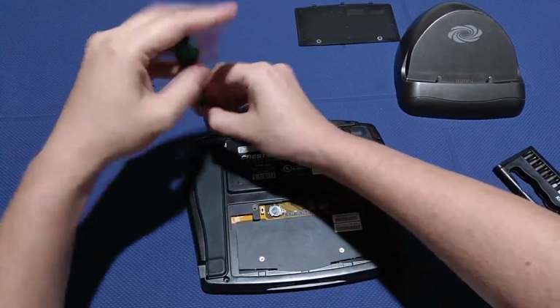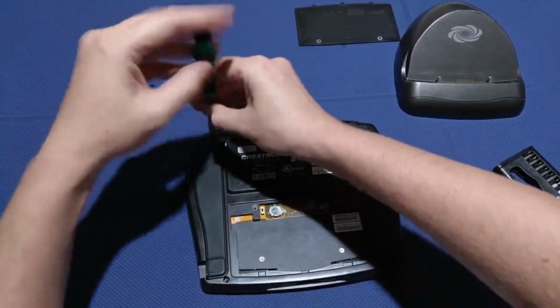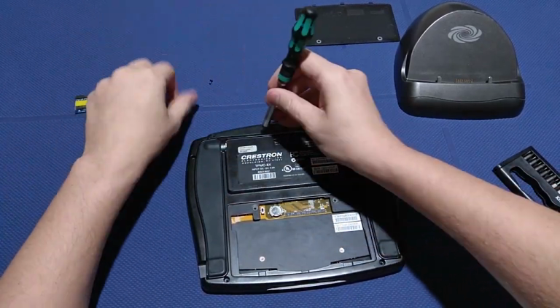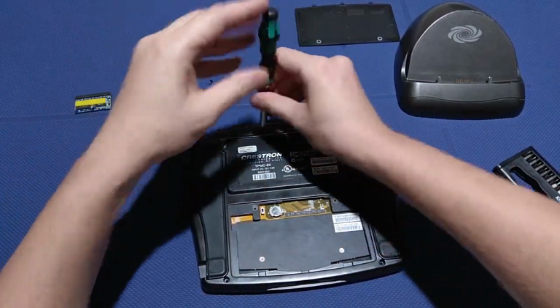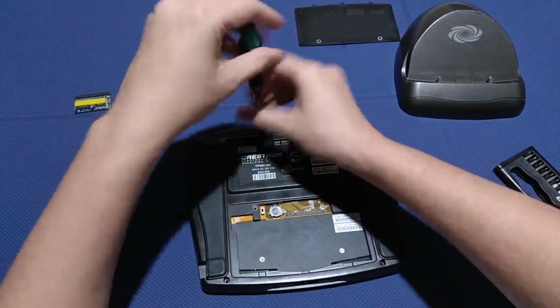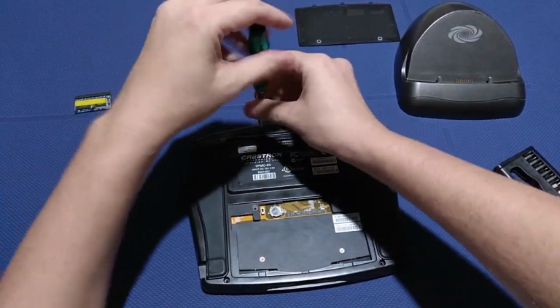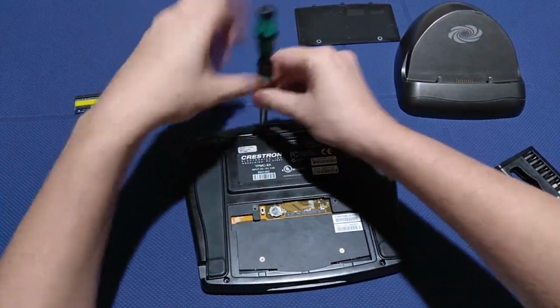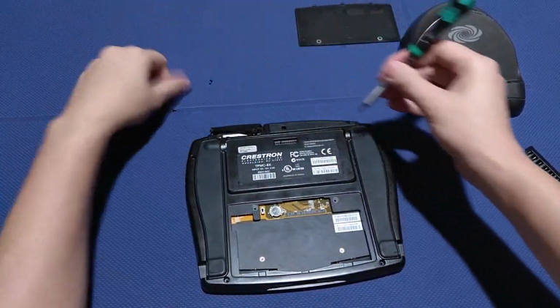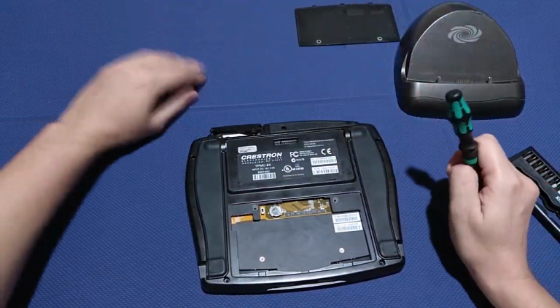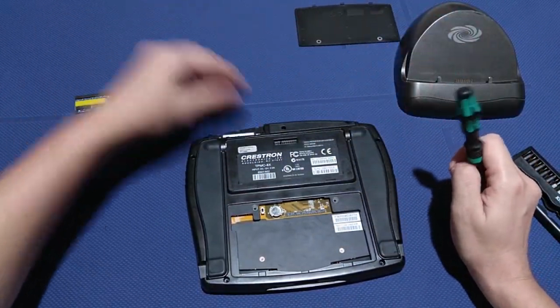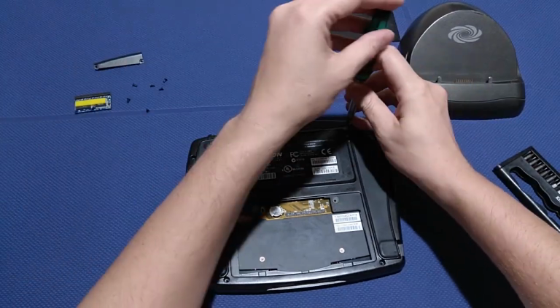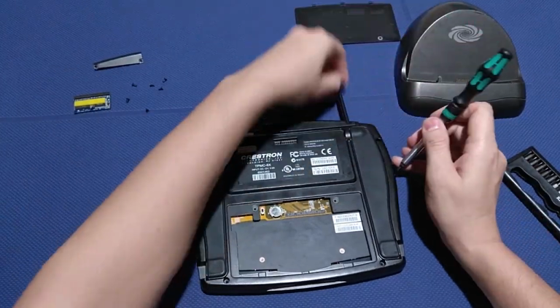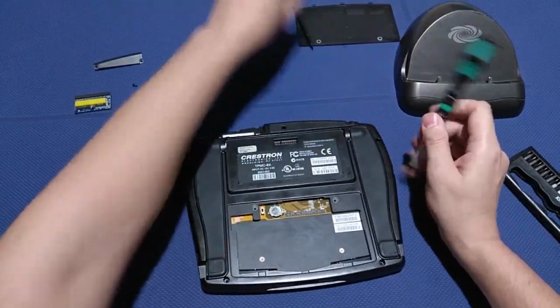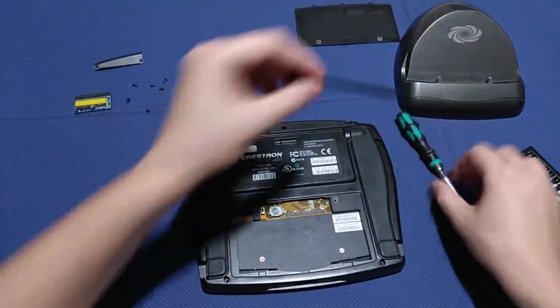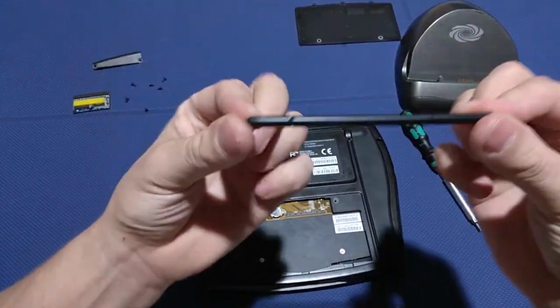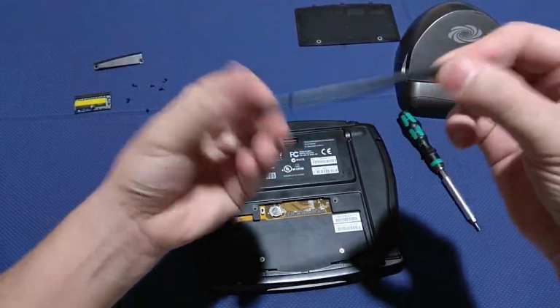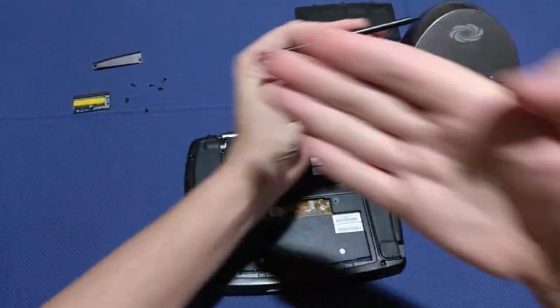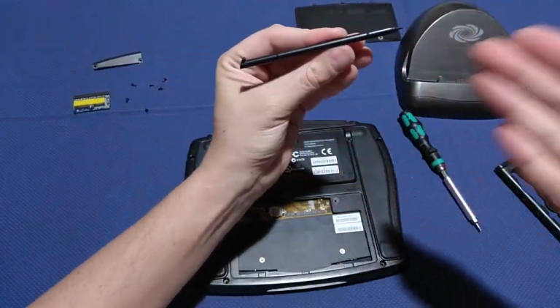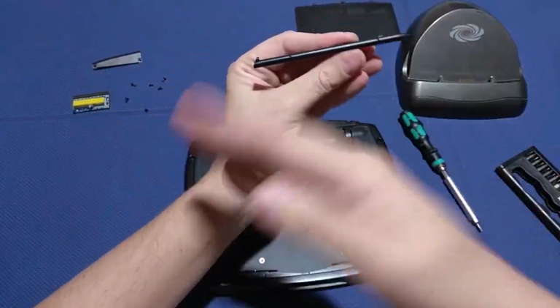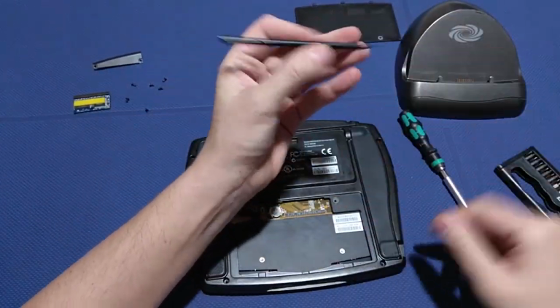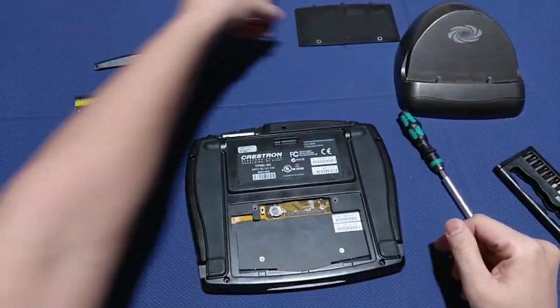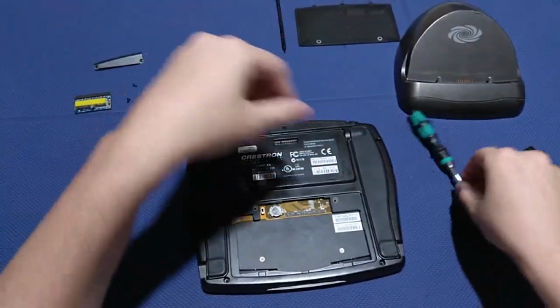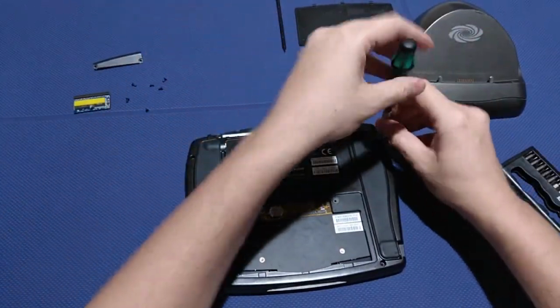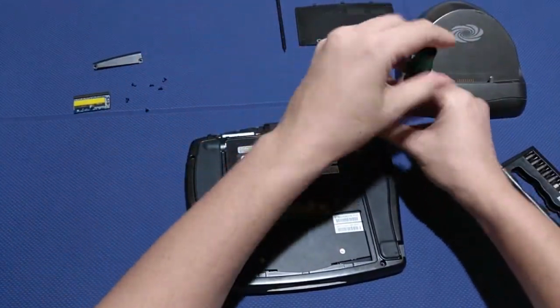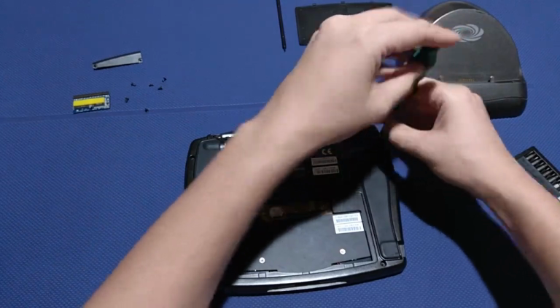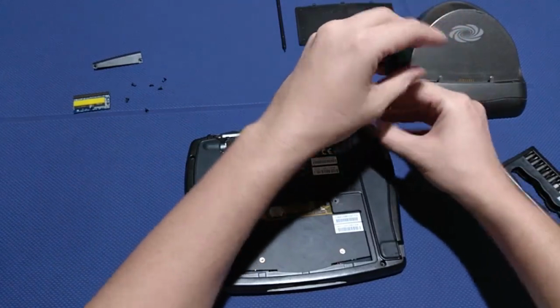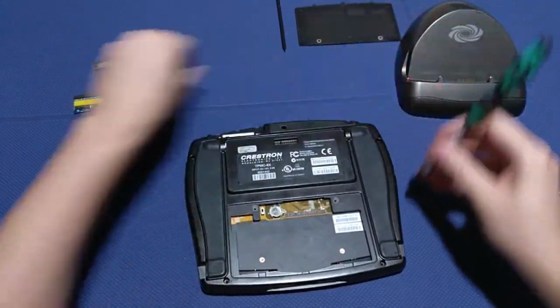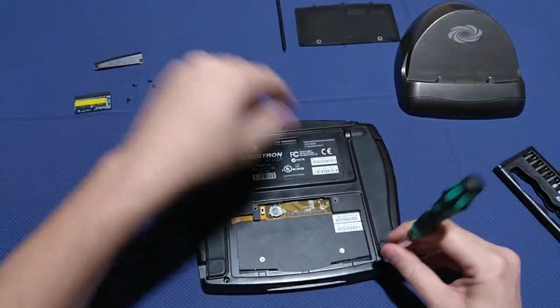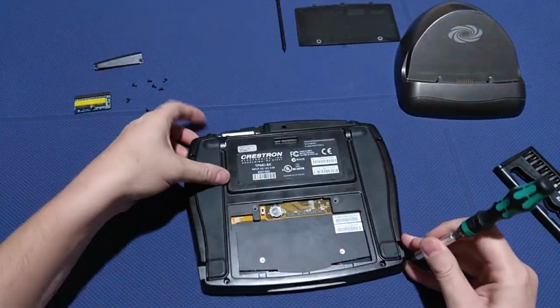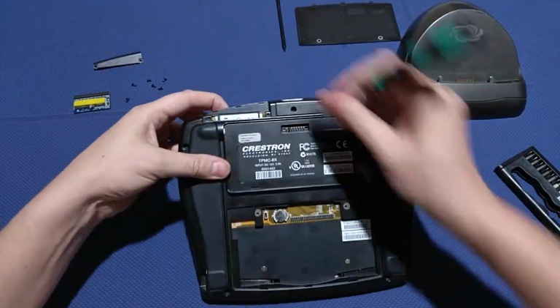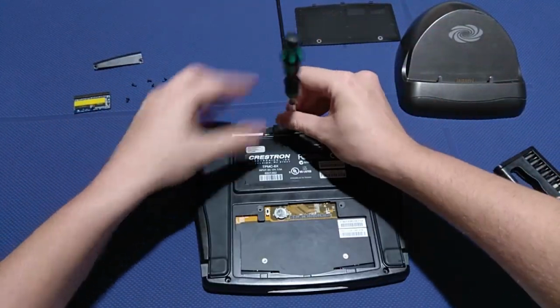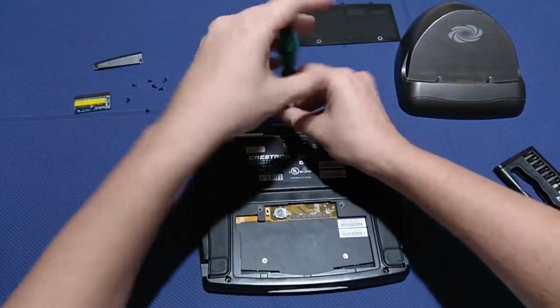The touchpen is composed of special polymeric material alloys that are firm but gentle, thus making sure that the screen will remain unscratched over longer periods of time.